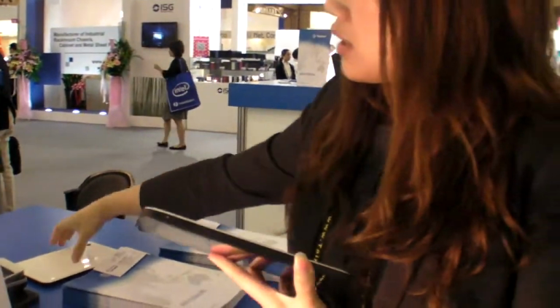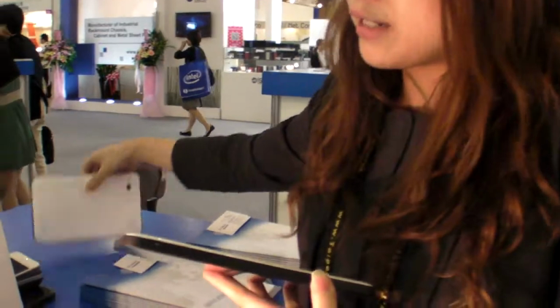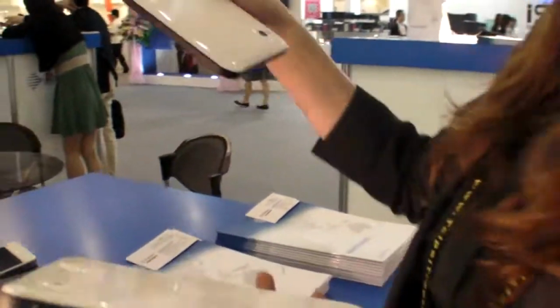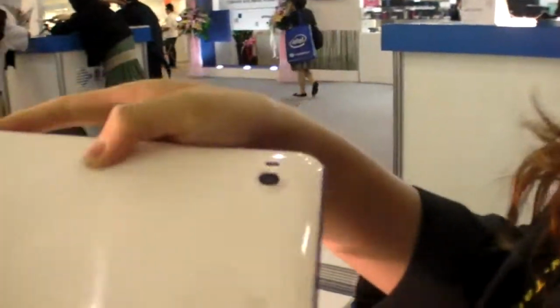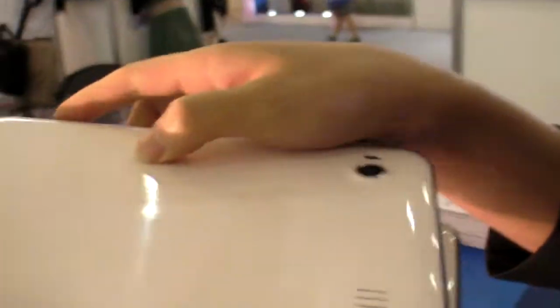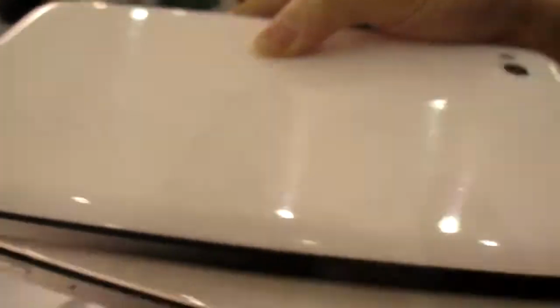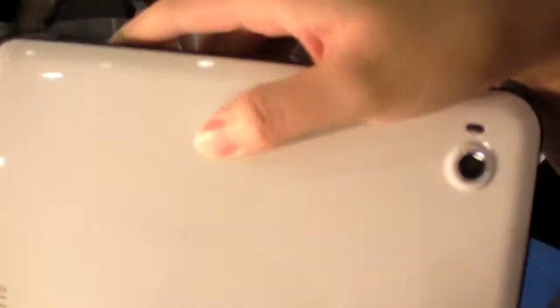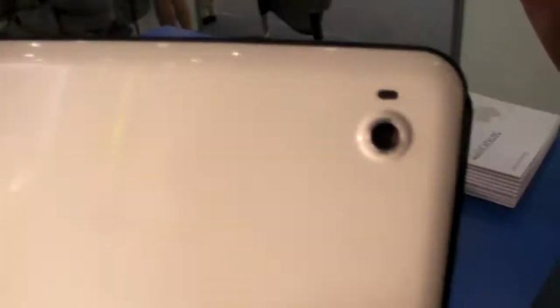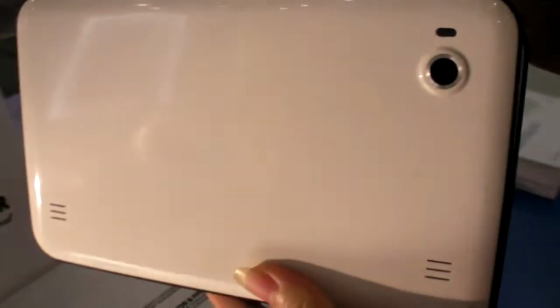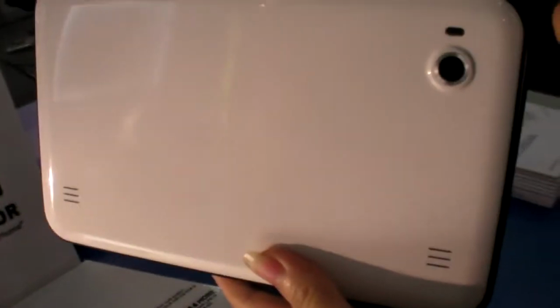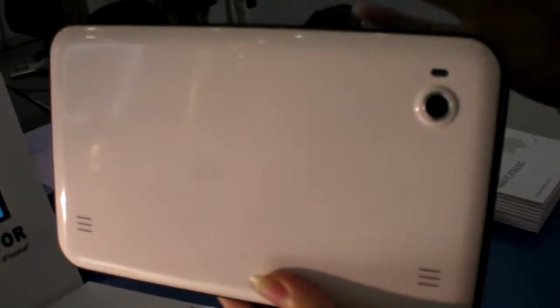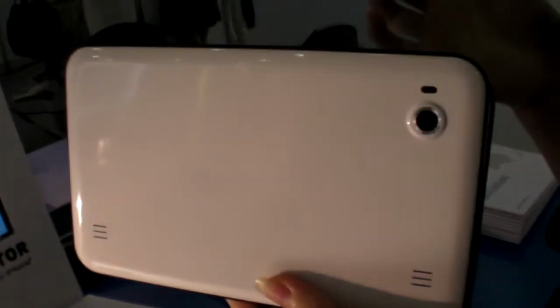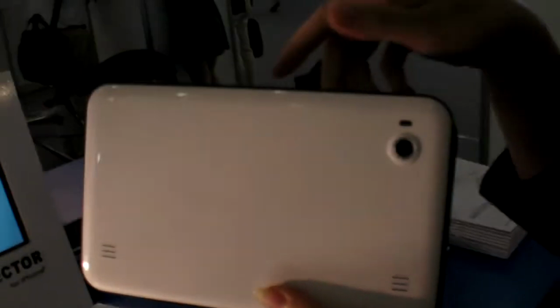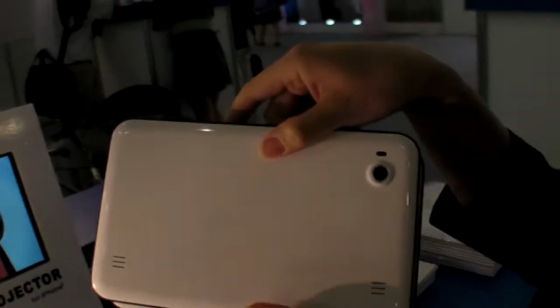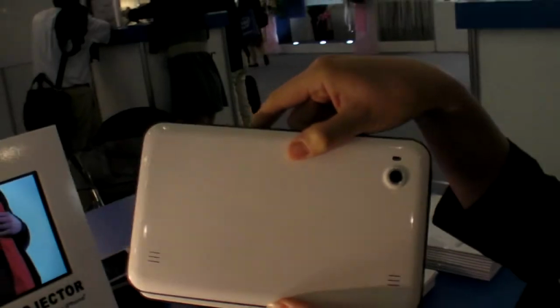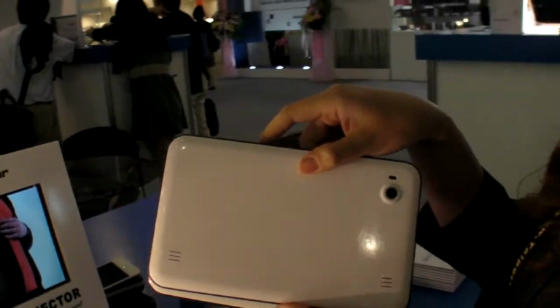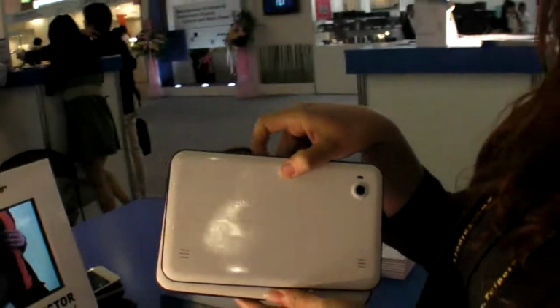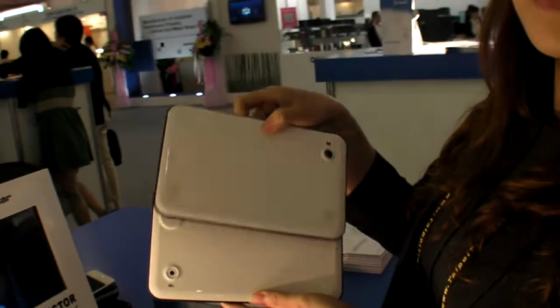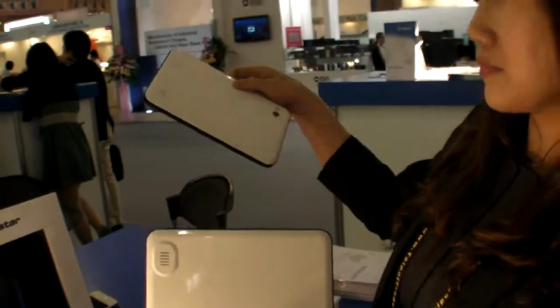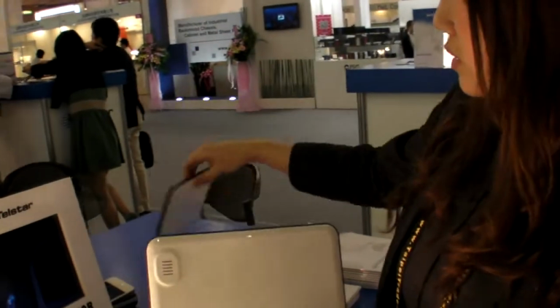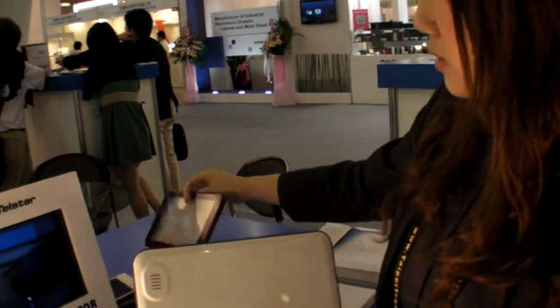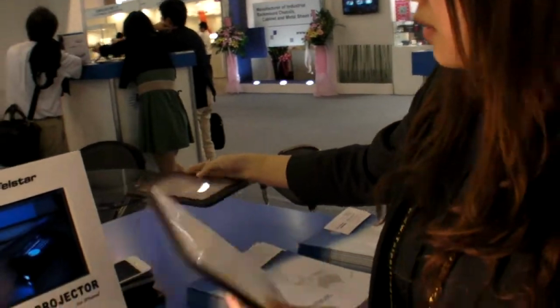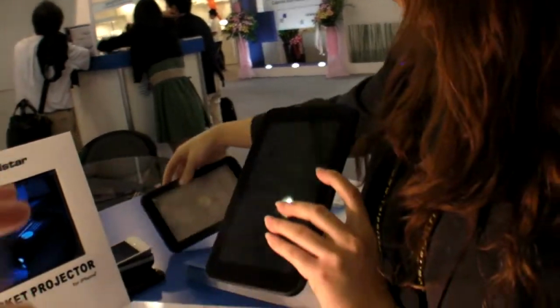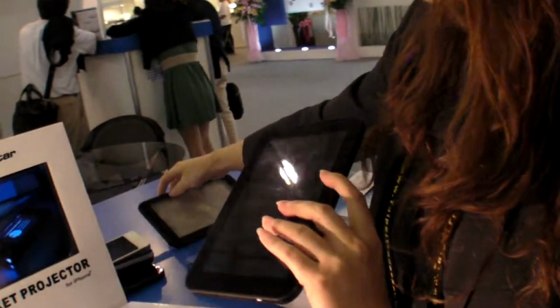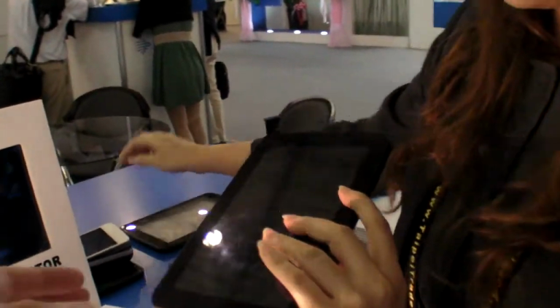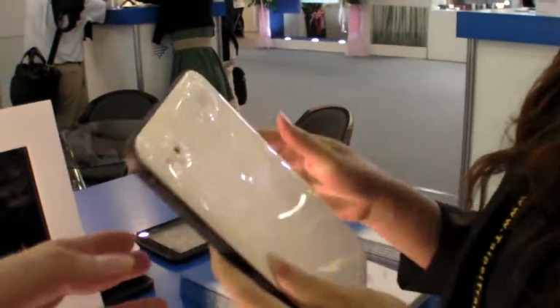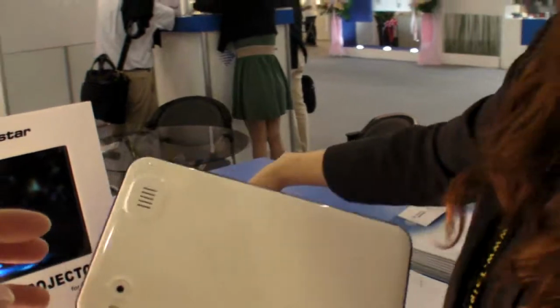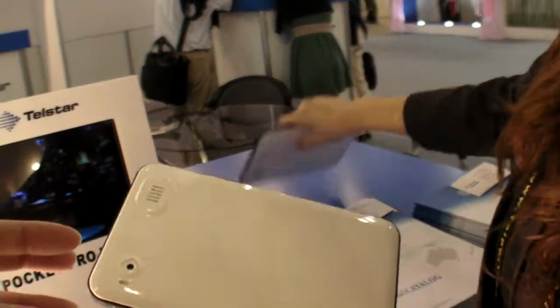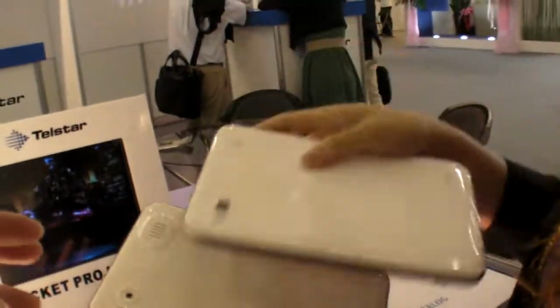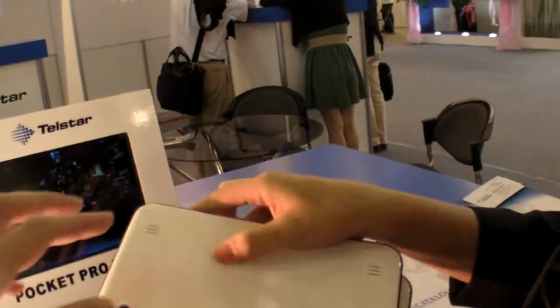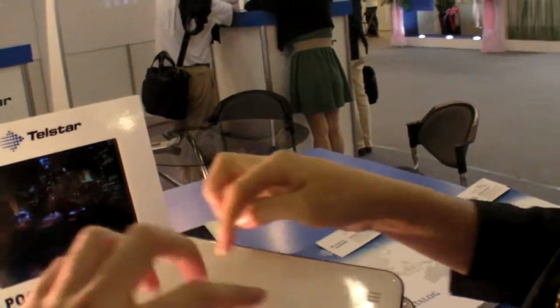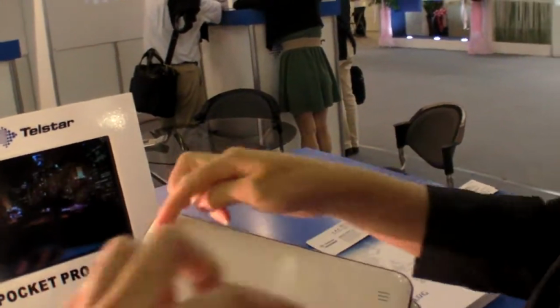The back case will be like this. Five megapixel back camera. And two speakers — we'll add one more speaker.